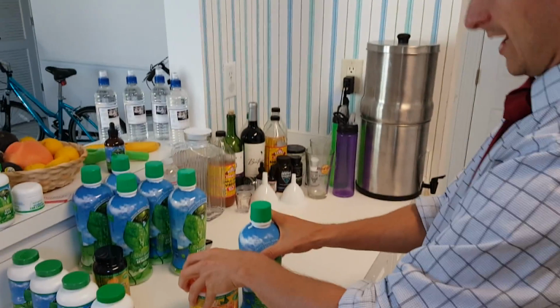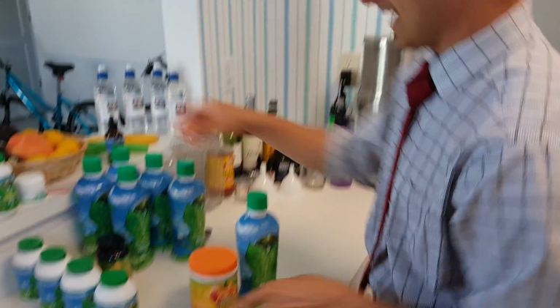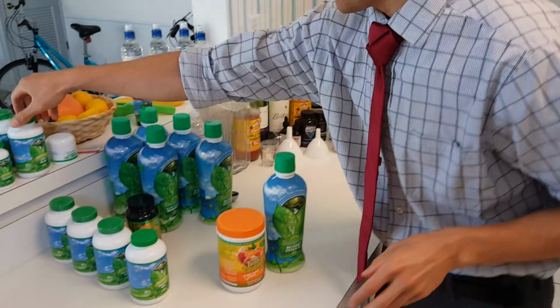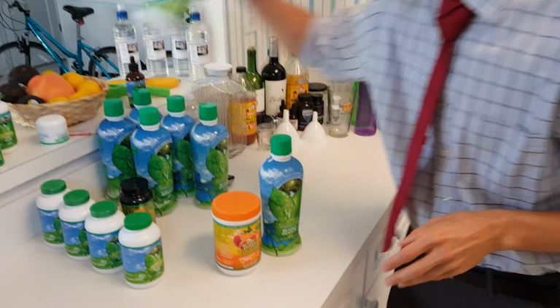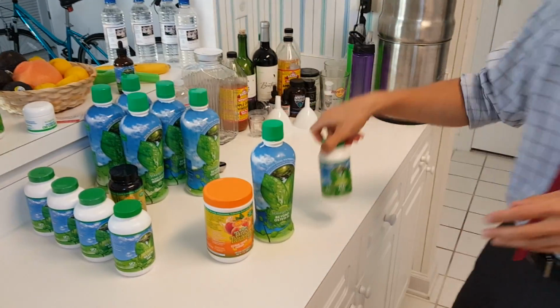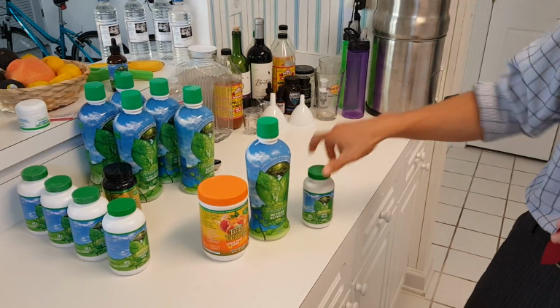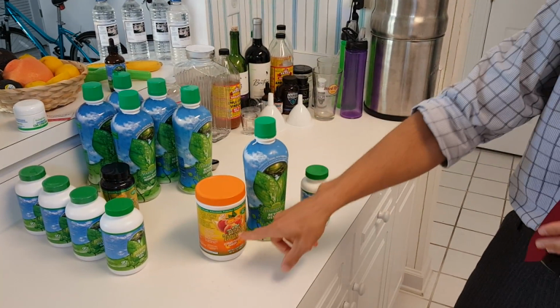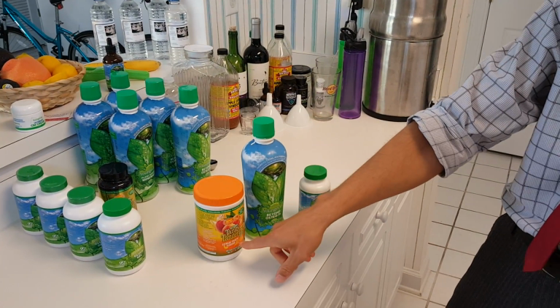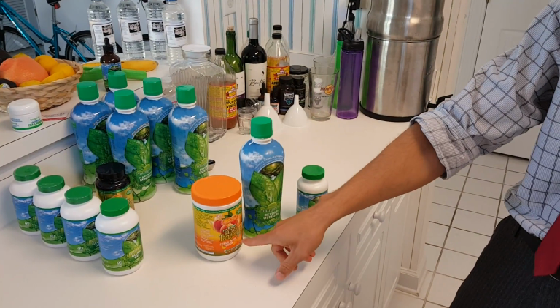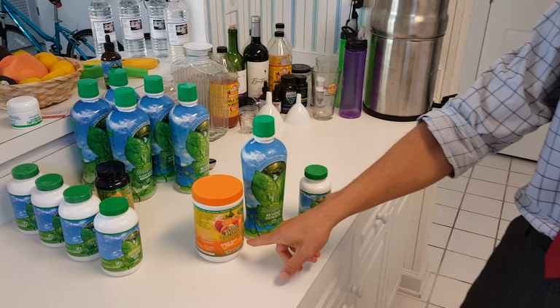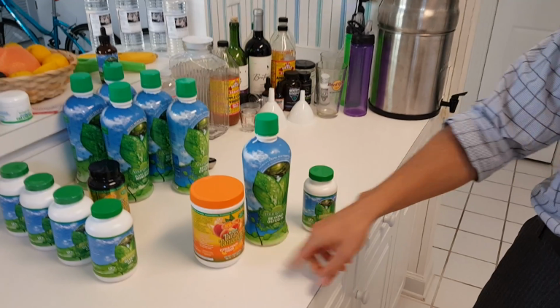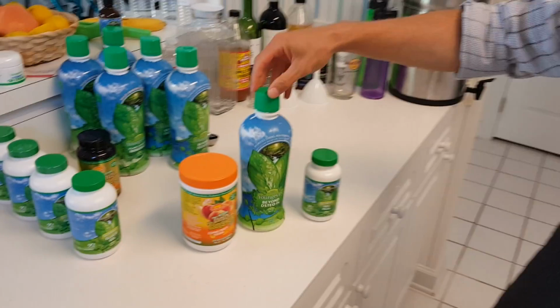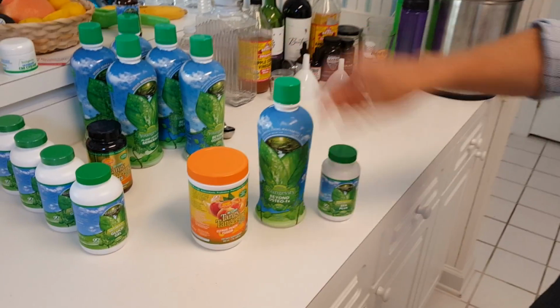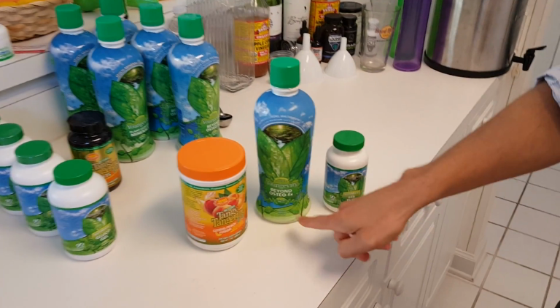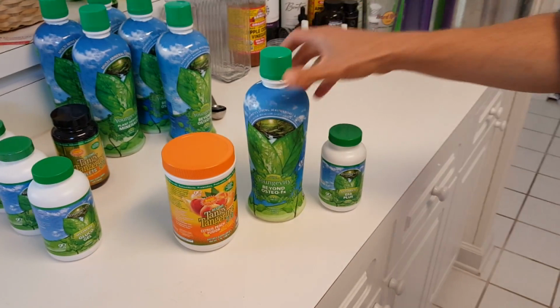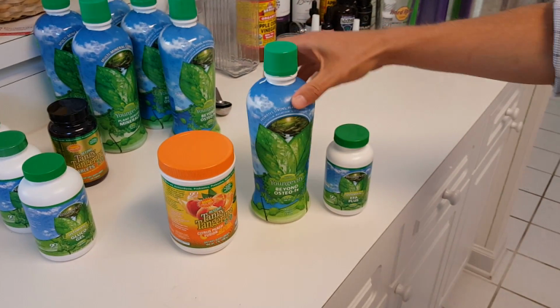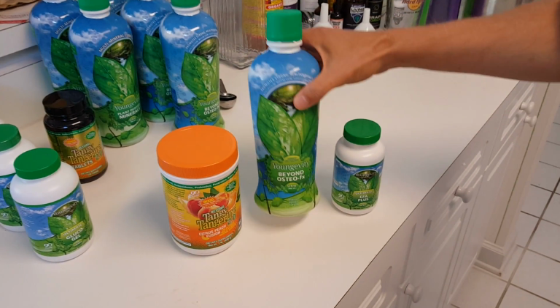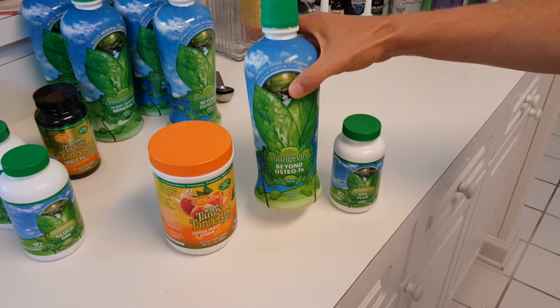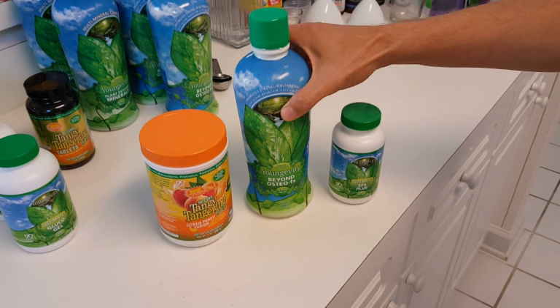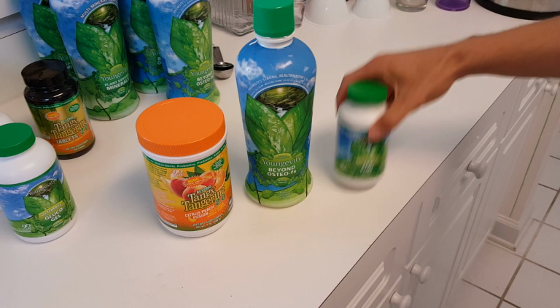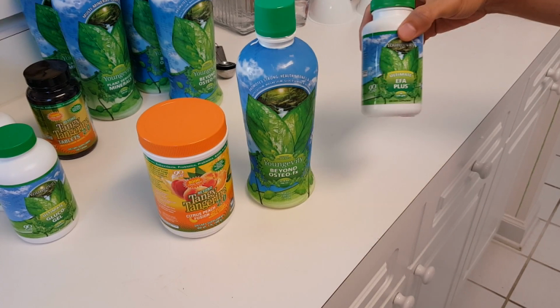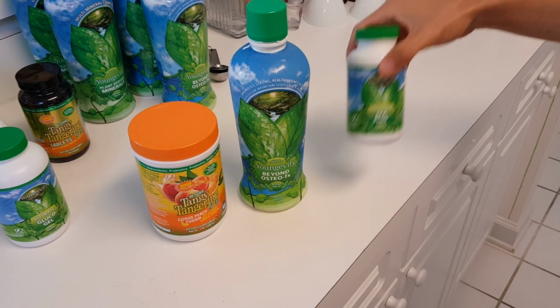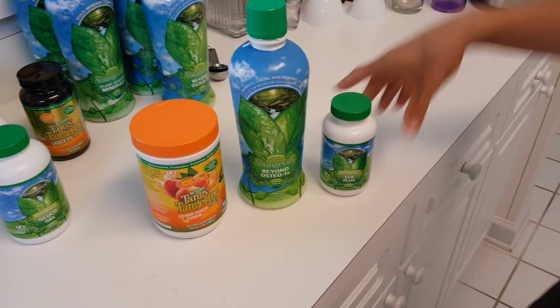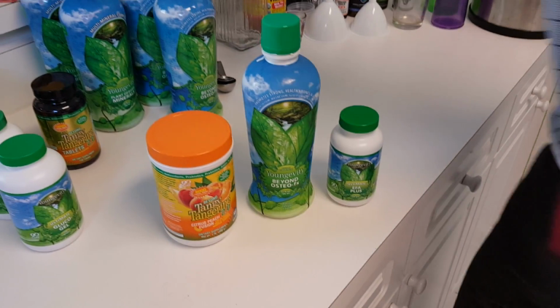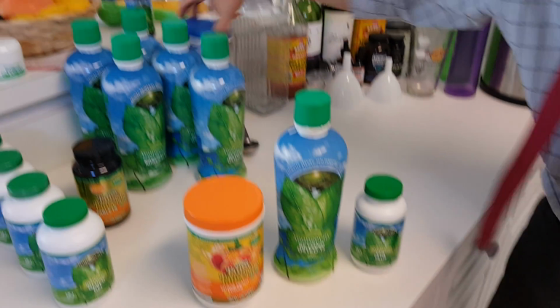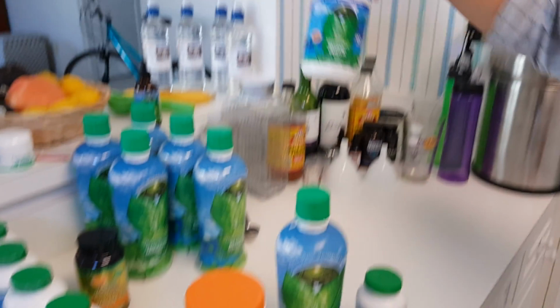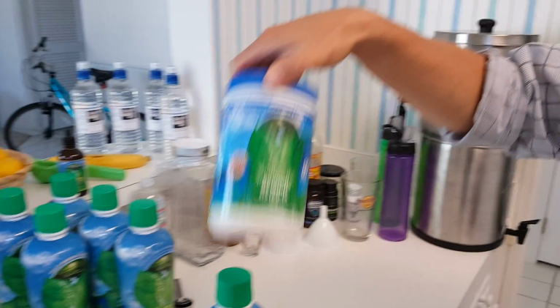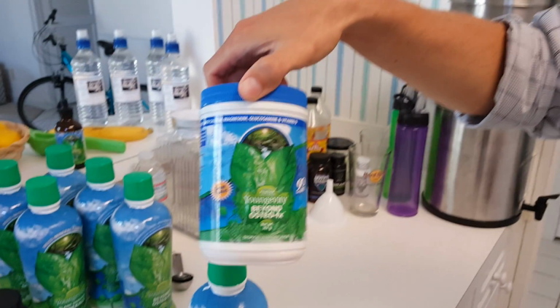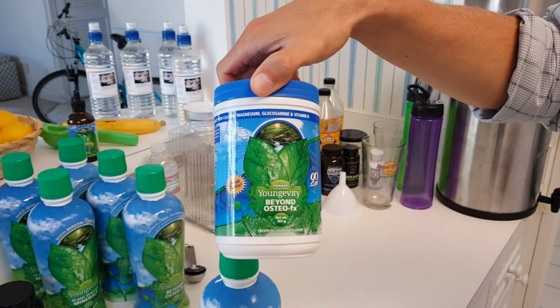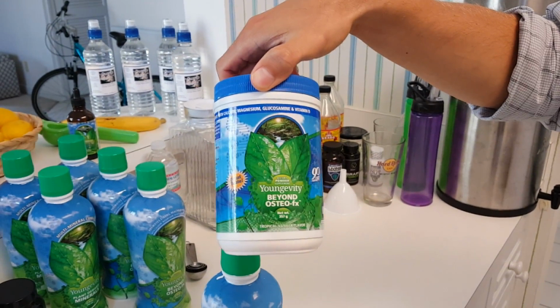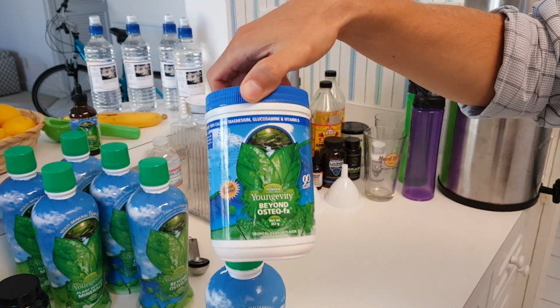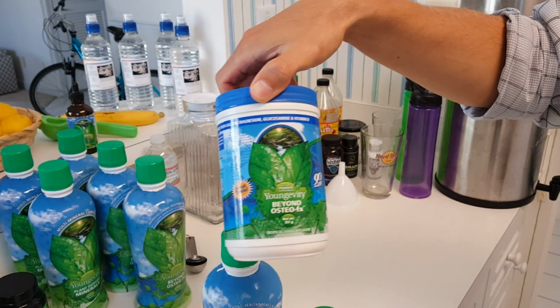More than likely you got it in this form, which is Beyond Tangerine 2.0 Powder, Beyond OsteoFX Liquid, or EFA Plus. You also could have received your calcium in this form, which is the powder form, Beyond OsteoFX.